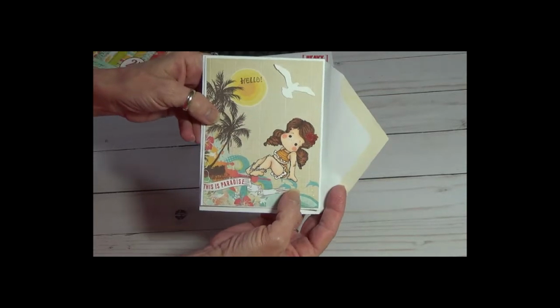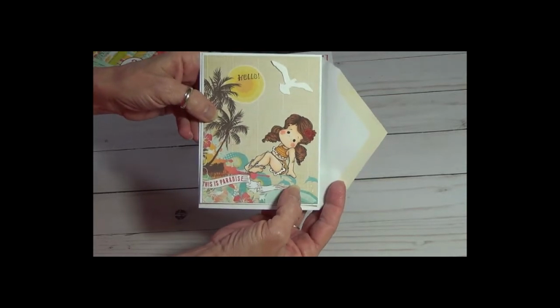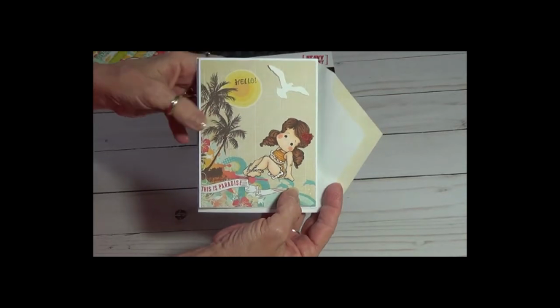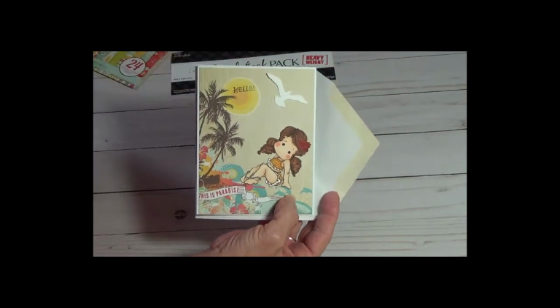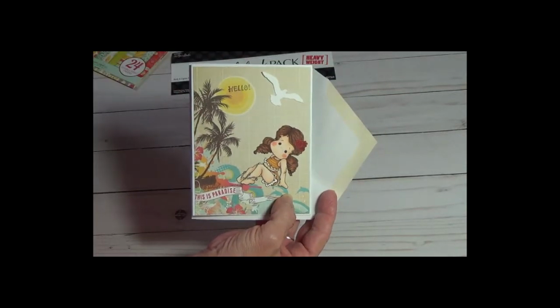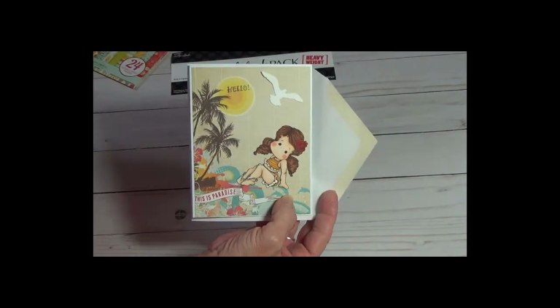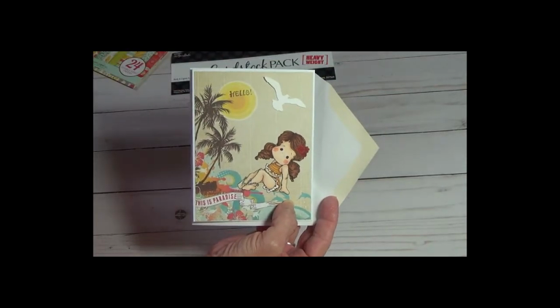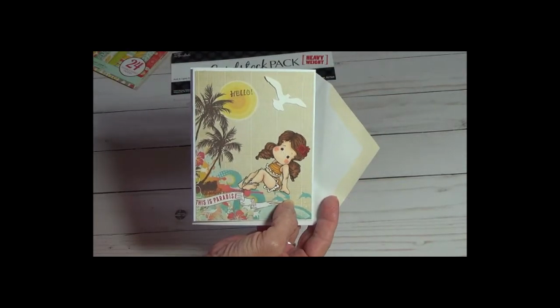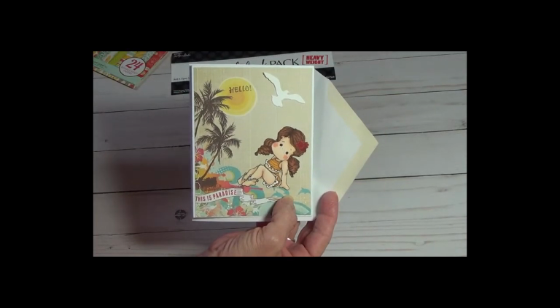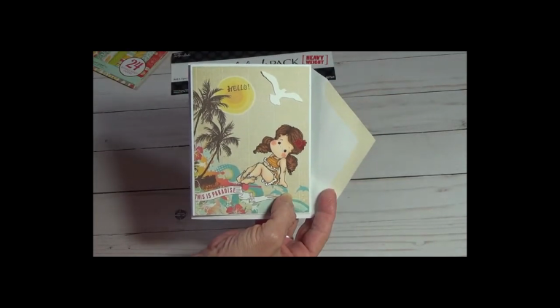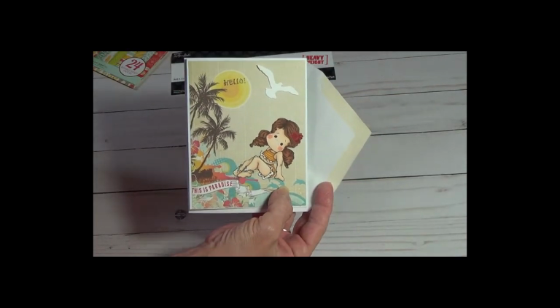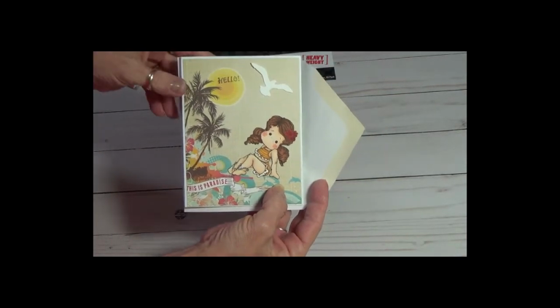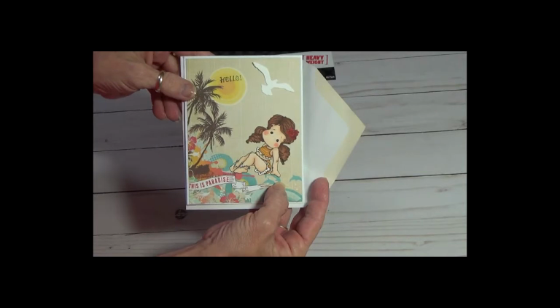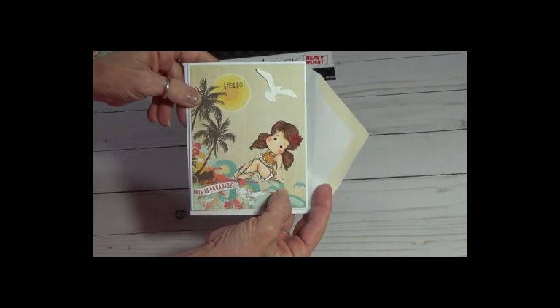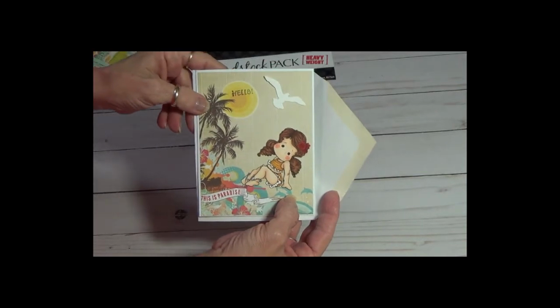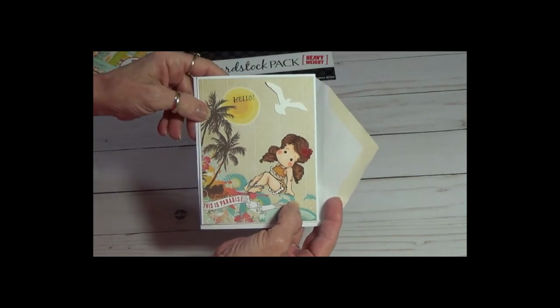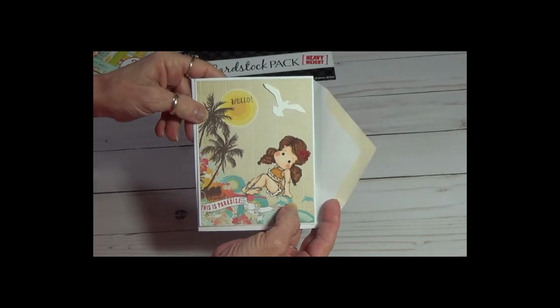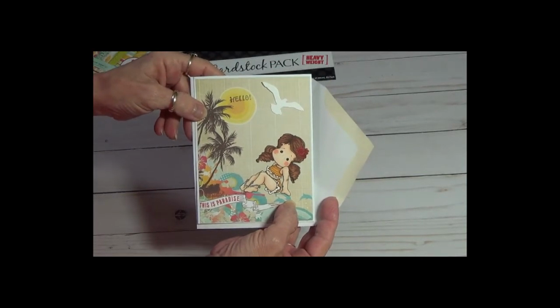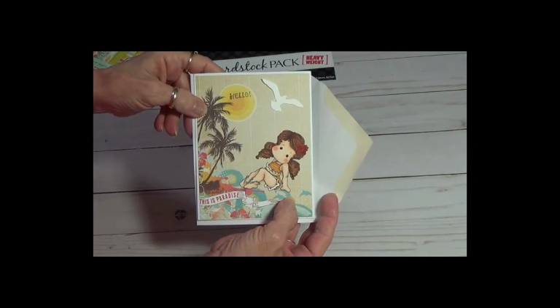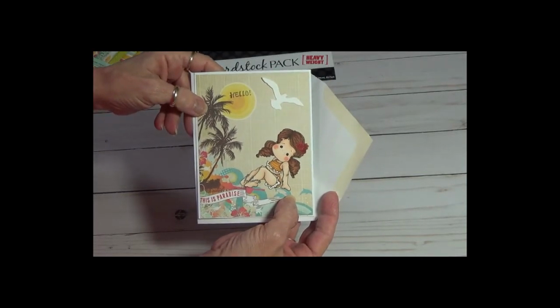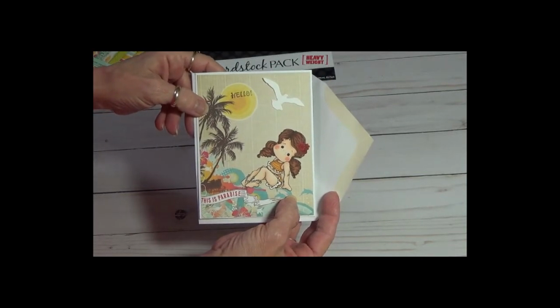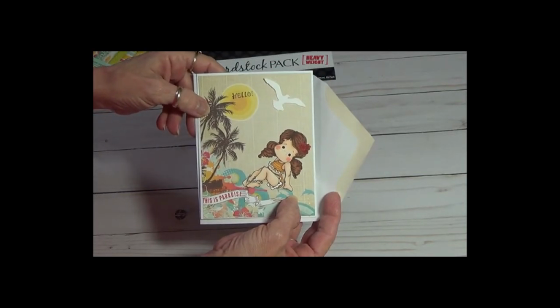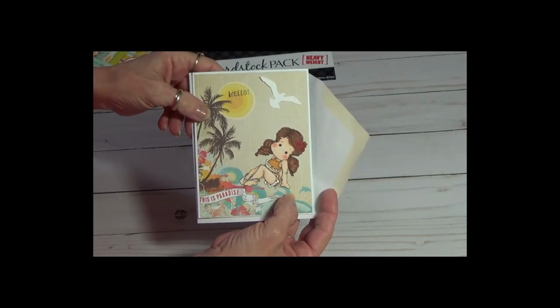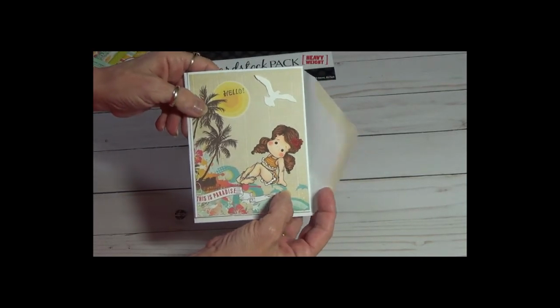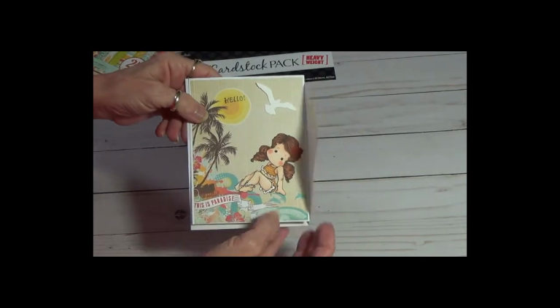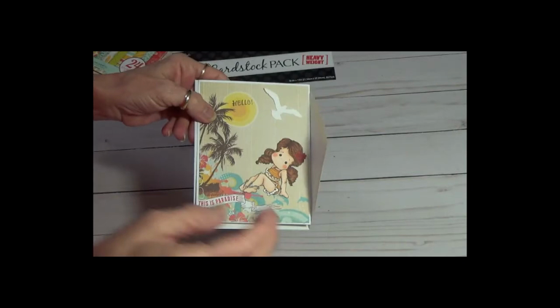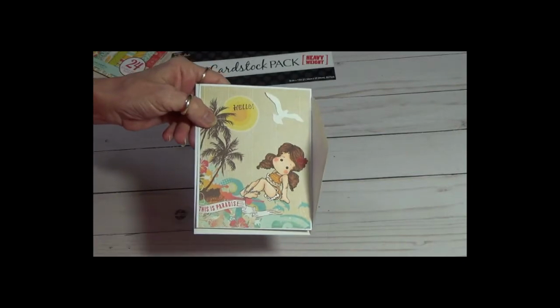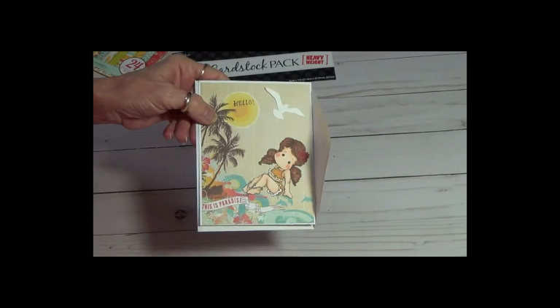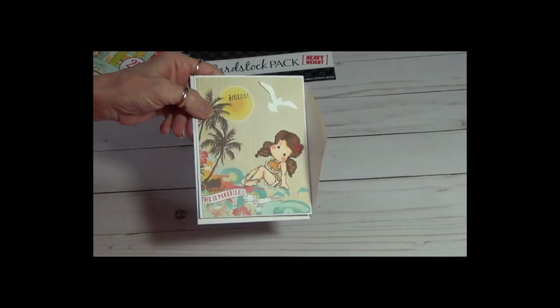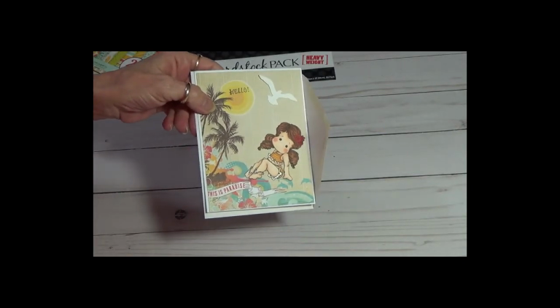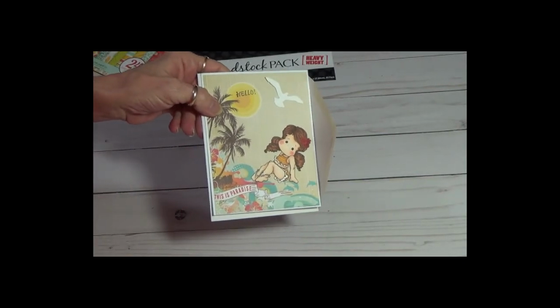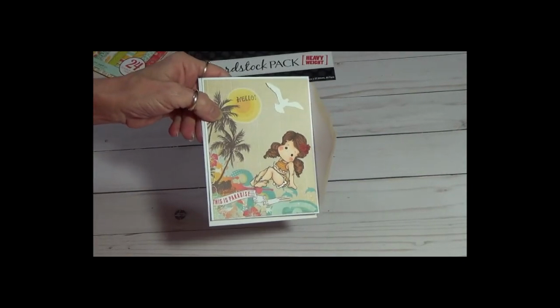If you like these cards, keep watching, because there will be plenty more to come. Thank you for watching, and you have a good day. Bye.